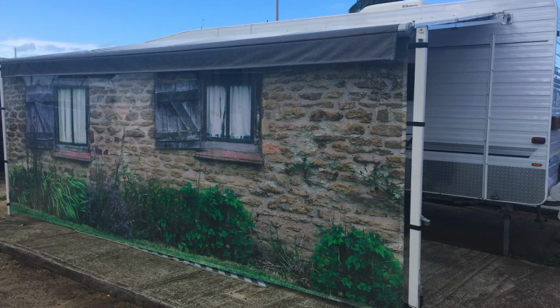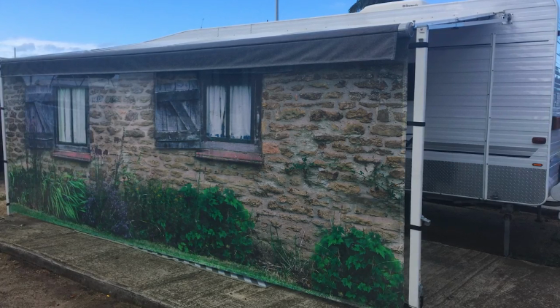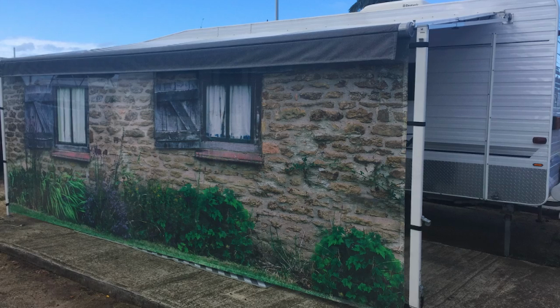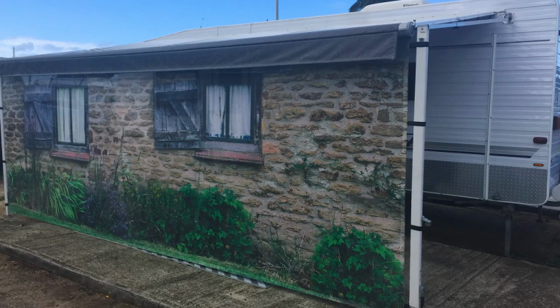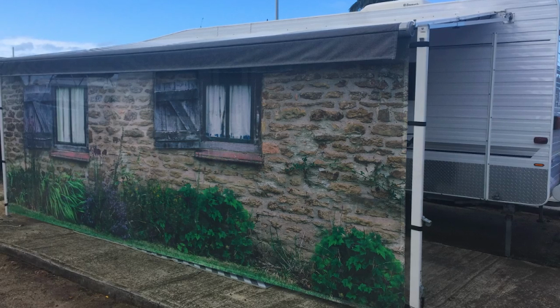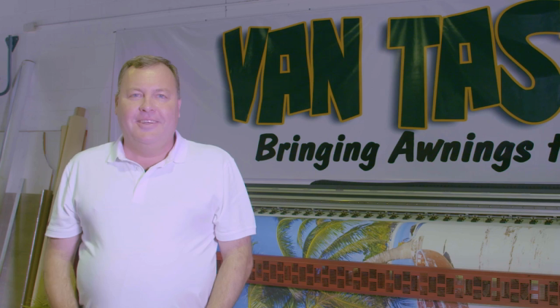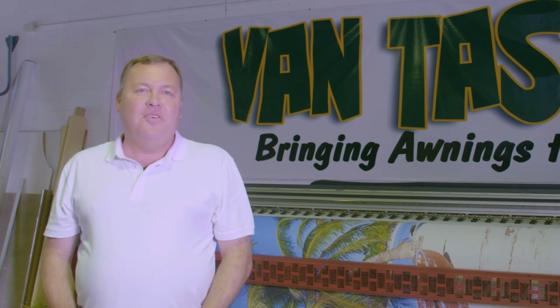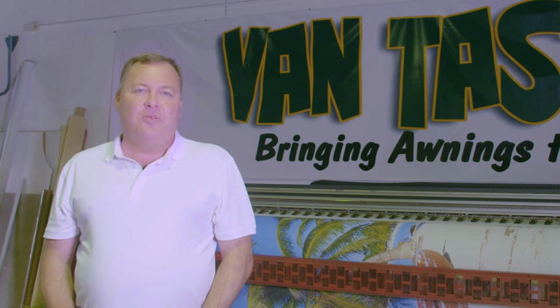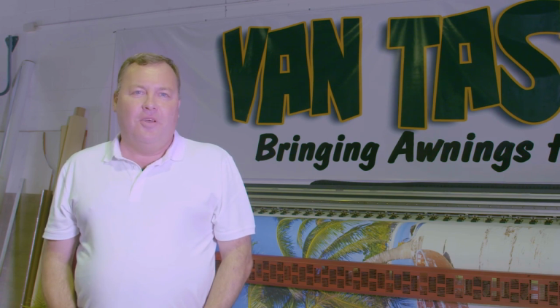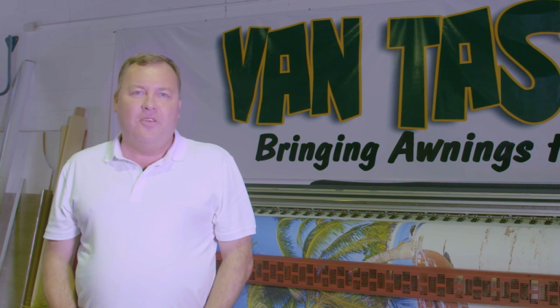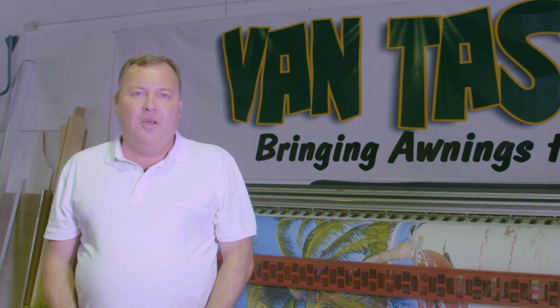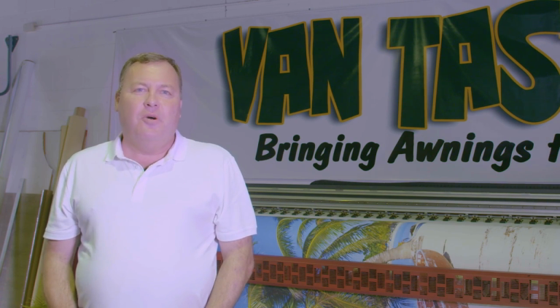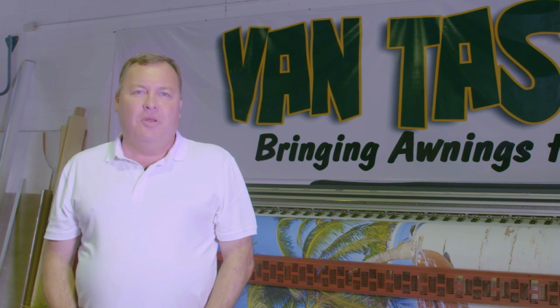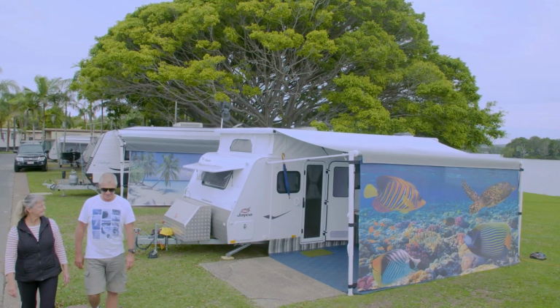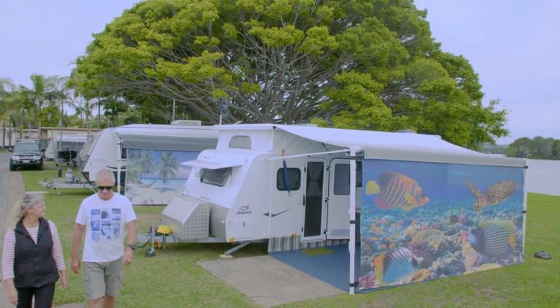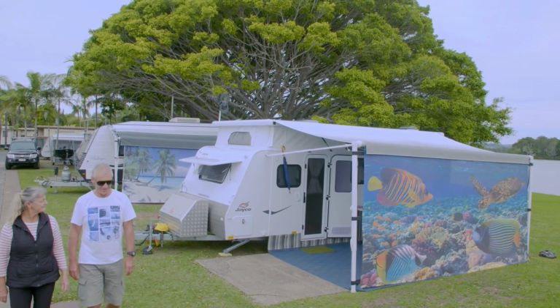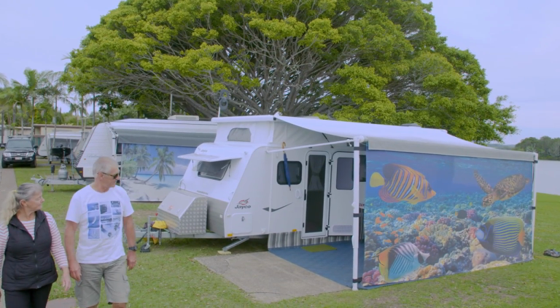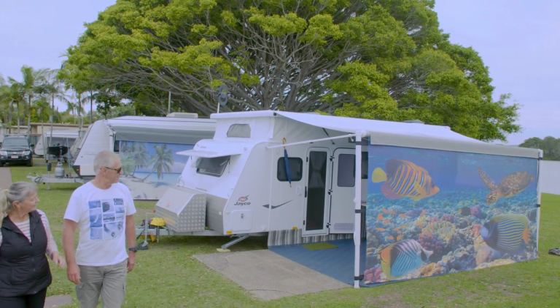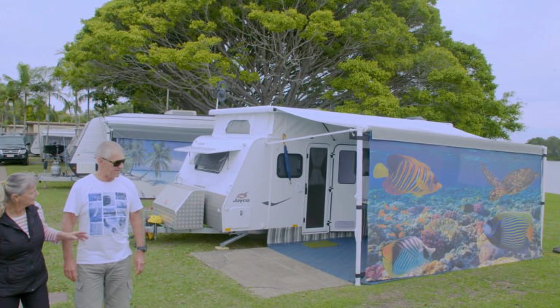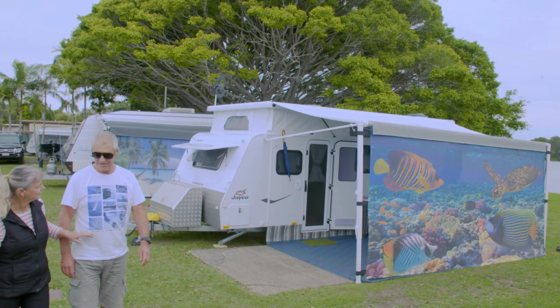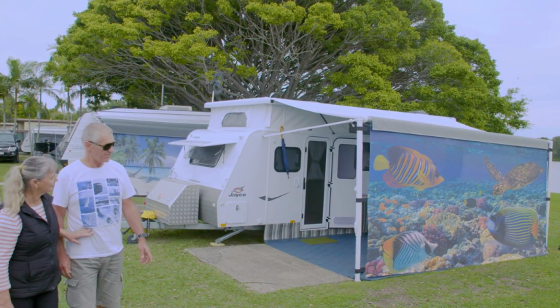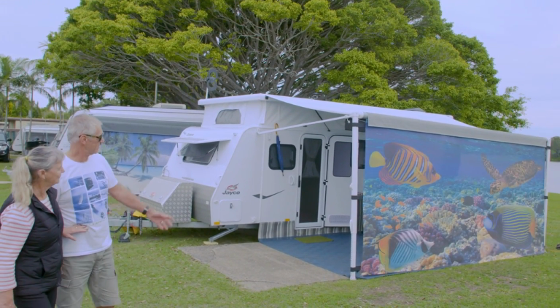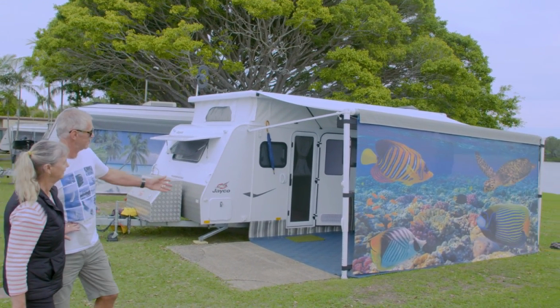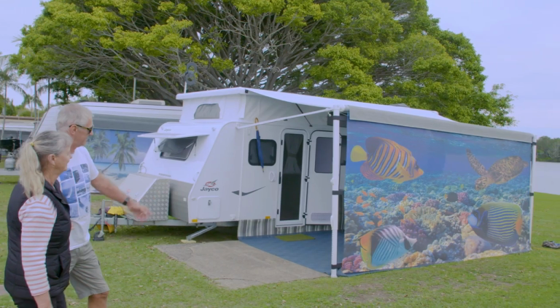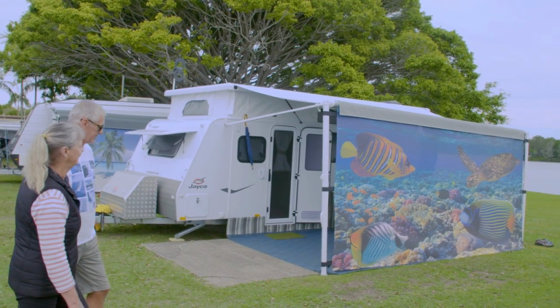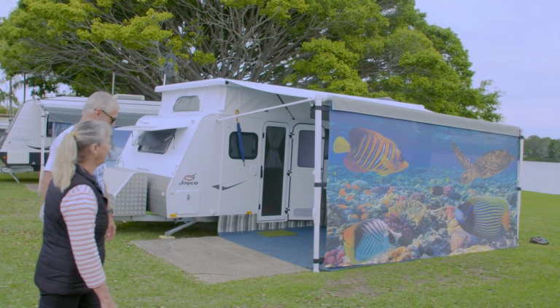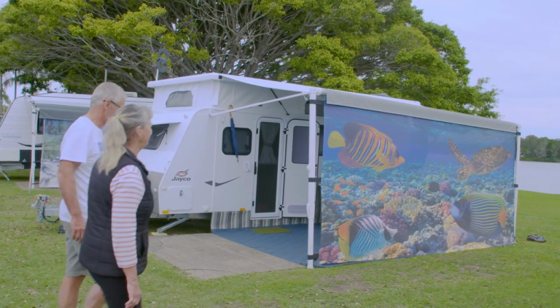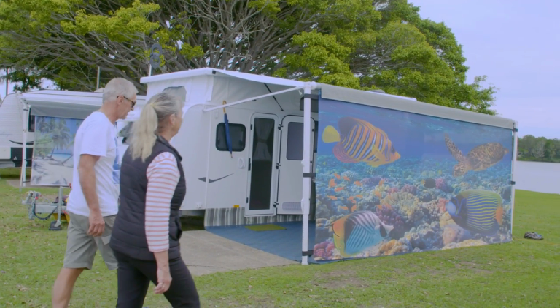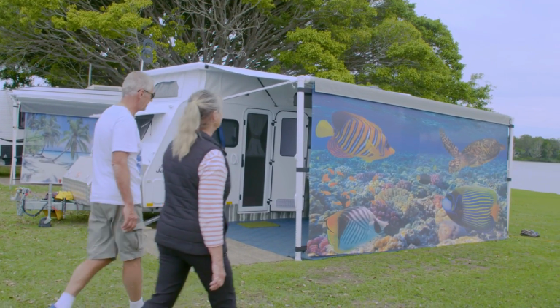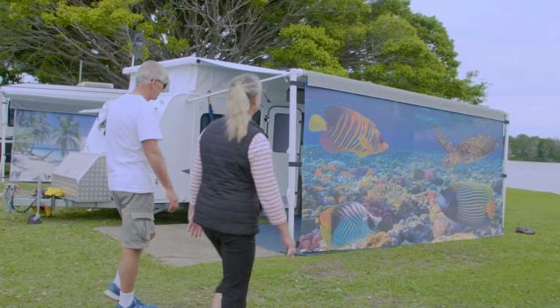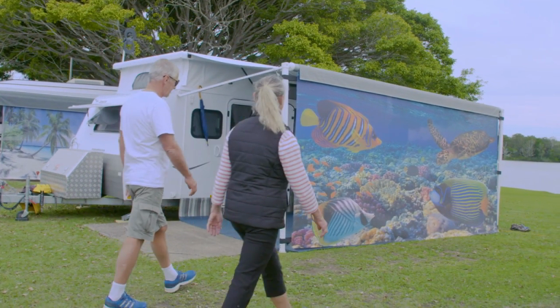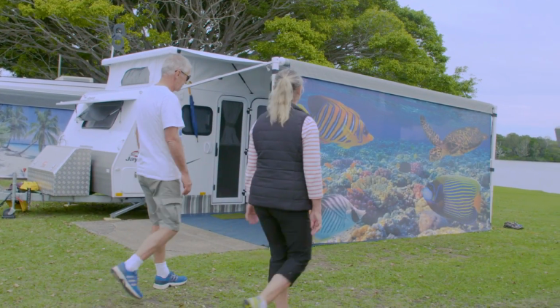We couldn't believe the result and how good it looked. I decided to put some photos on Facebook. The response was unbelievable, with people inquiring on where they could purchase screens from. It was then I realised we could make a business out of this, and we chose the name Vantastic.